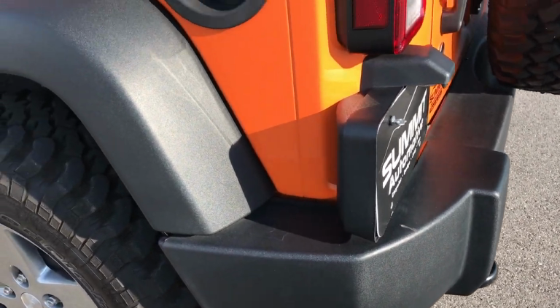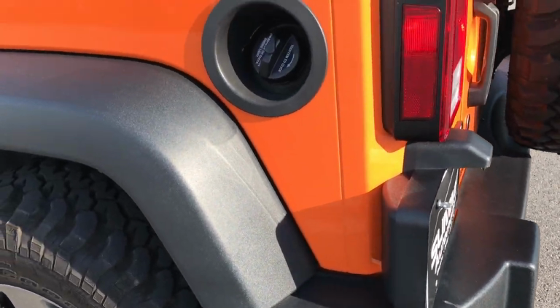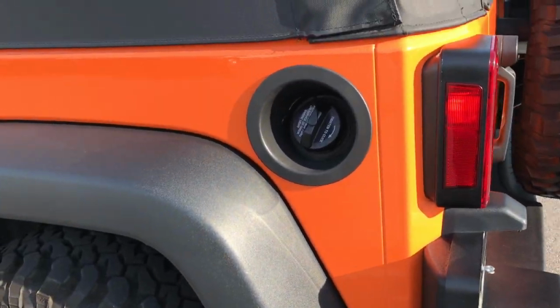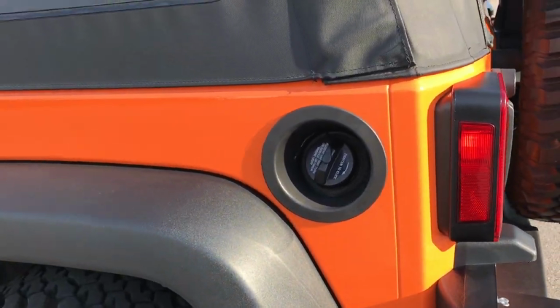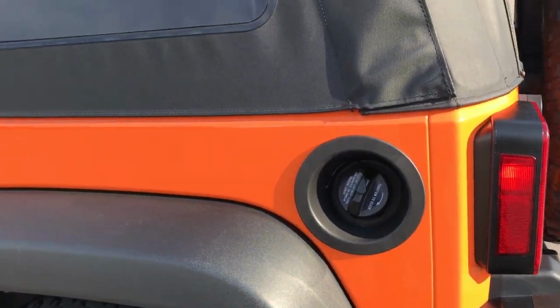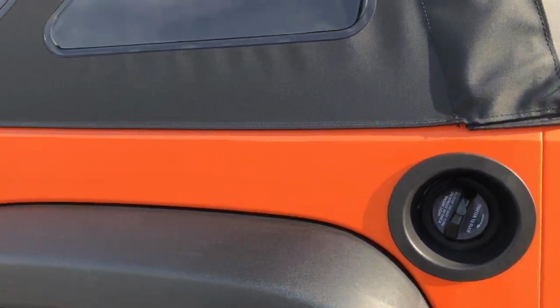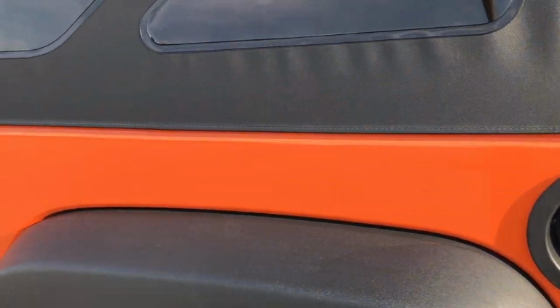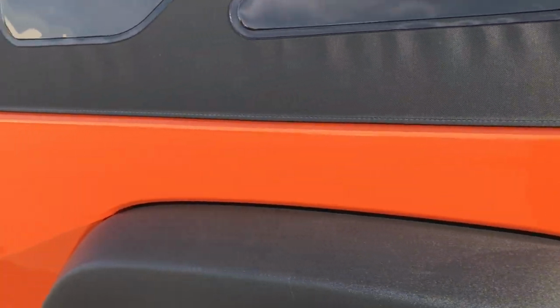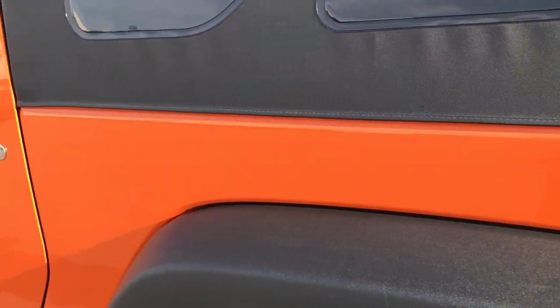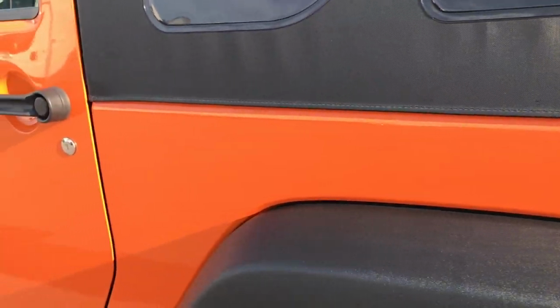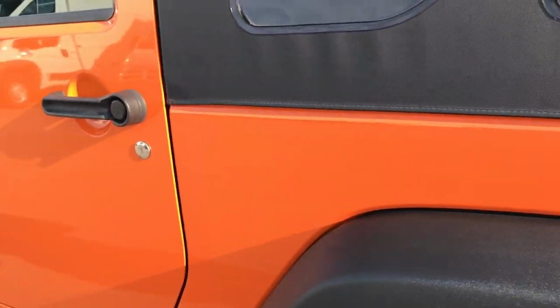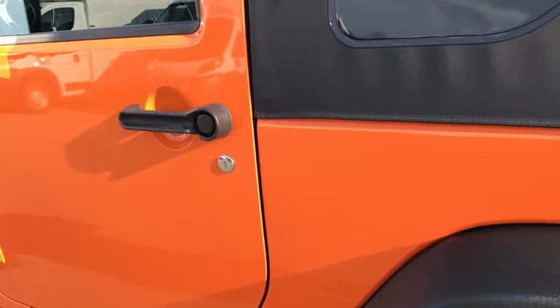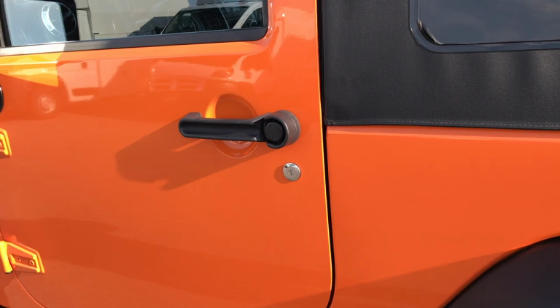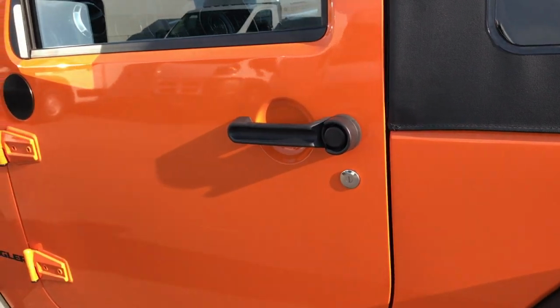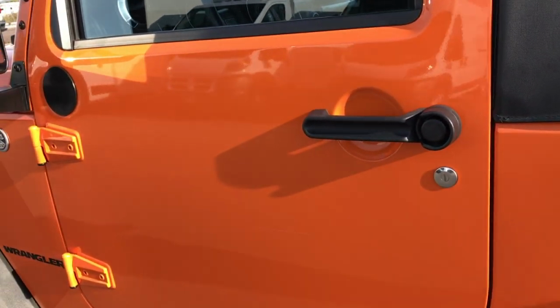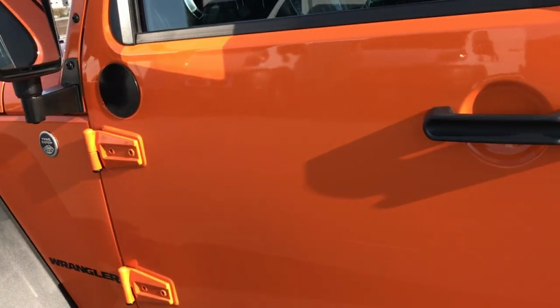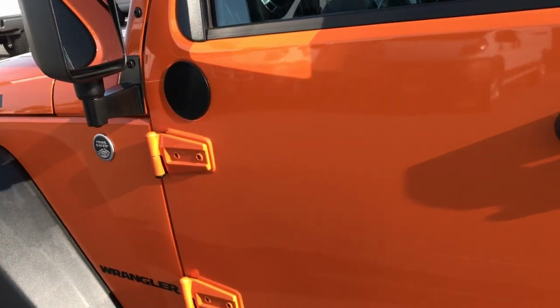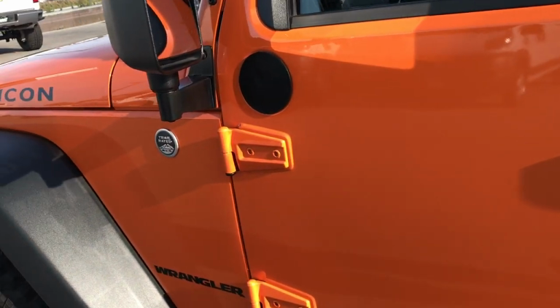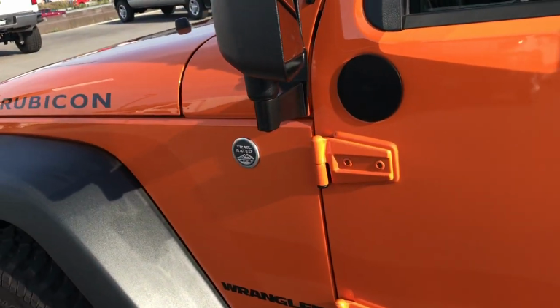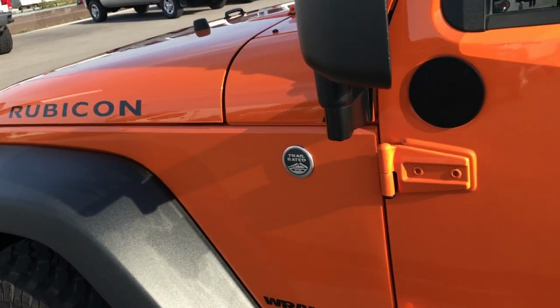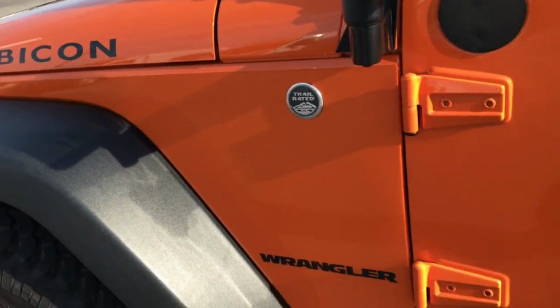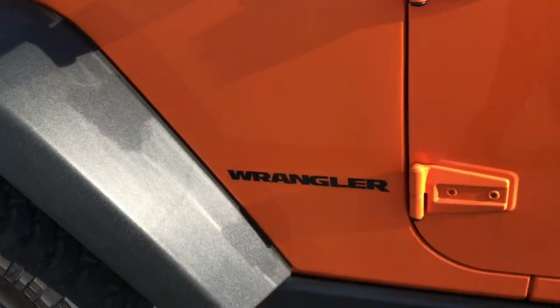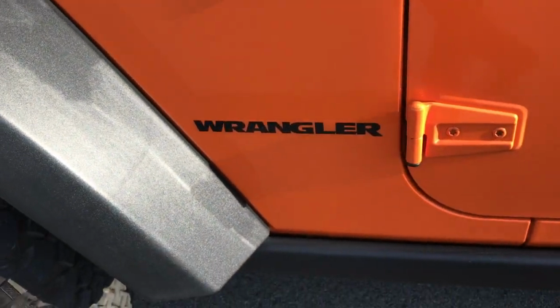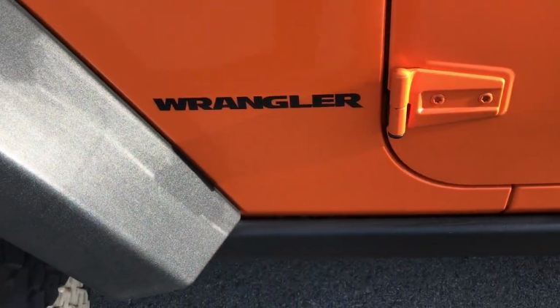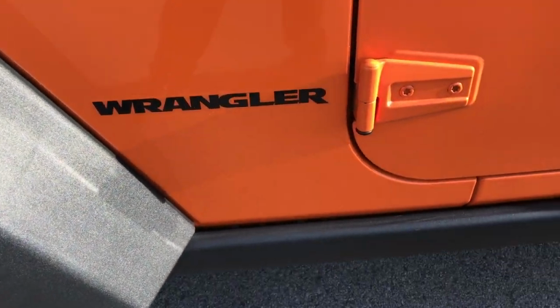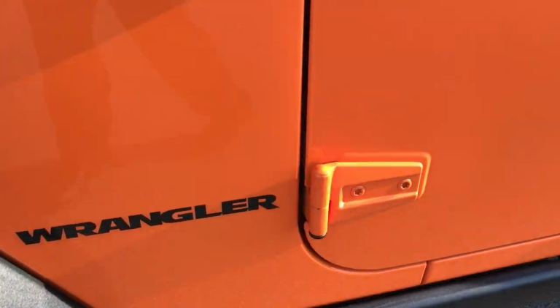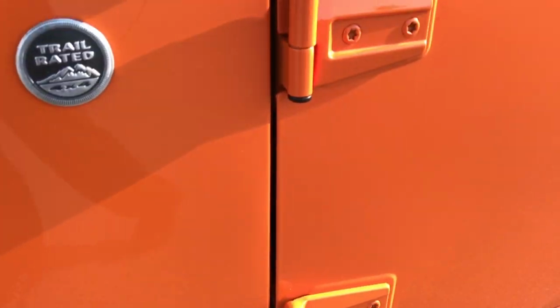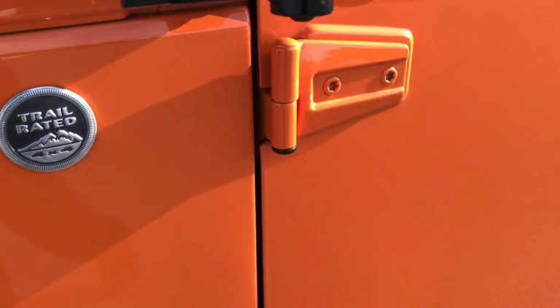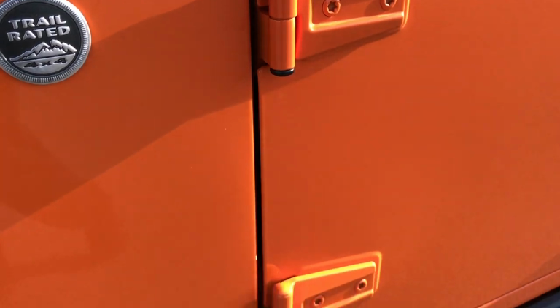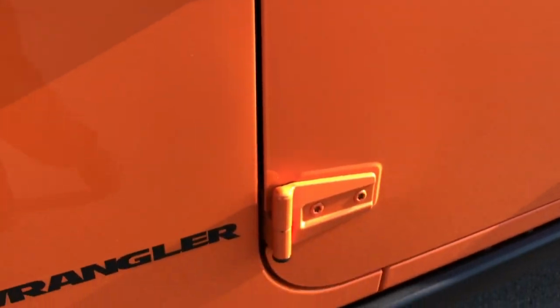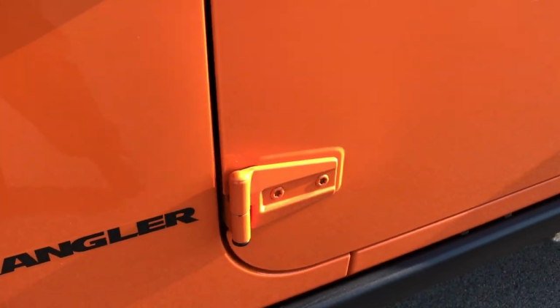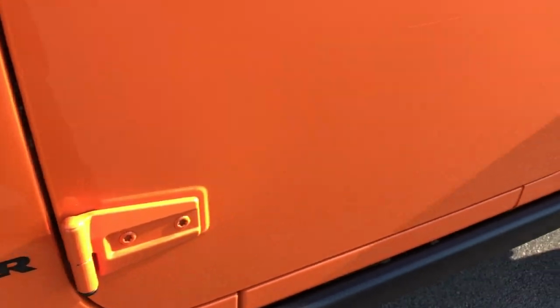This back bumper, like I said, is absolutely perfect. Down this side of the Jeep it's very, very clean as well. I didn't see one dent or ding on the vehicle. These door hinges look really nice as well.